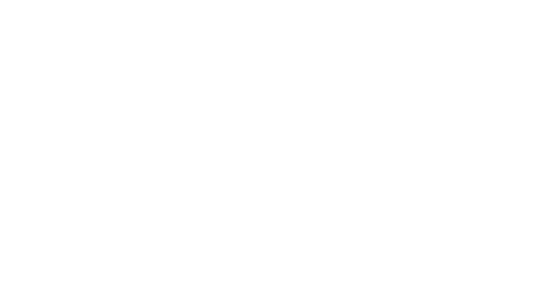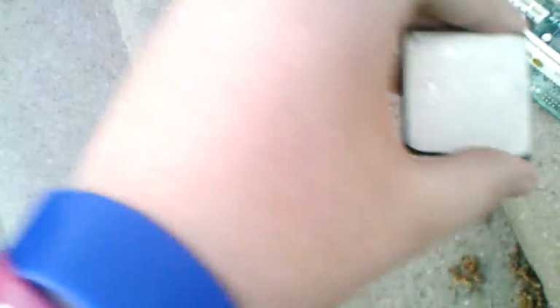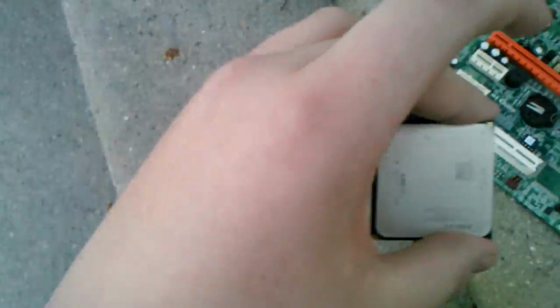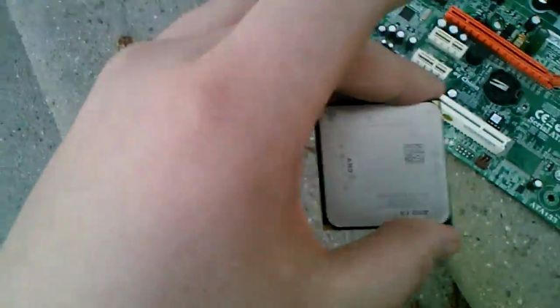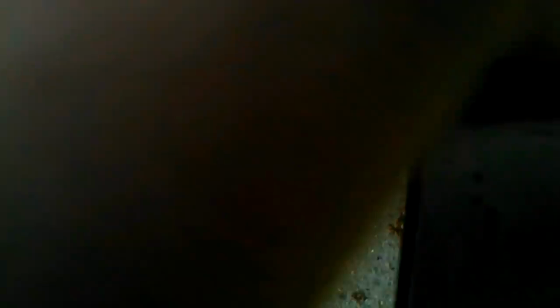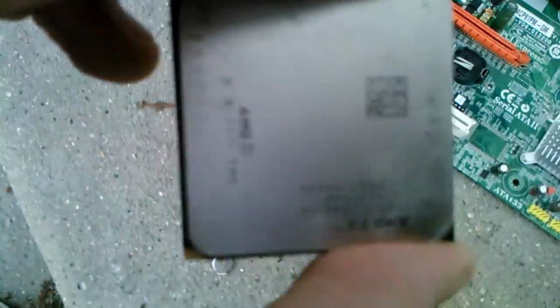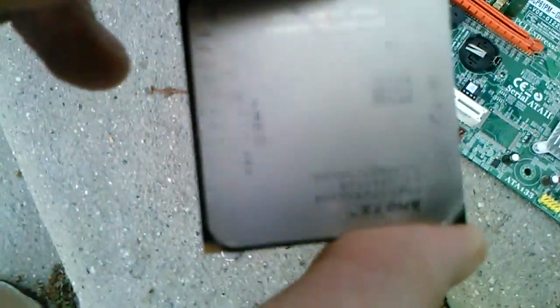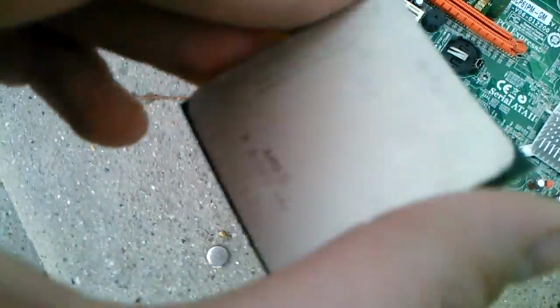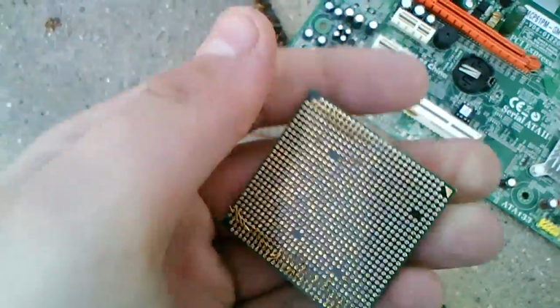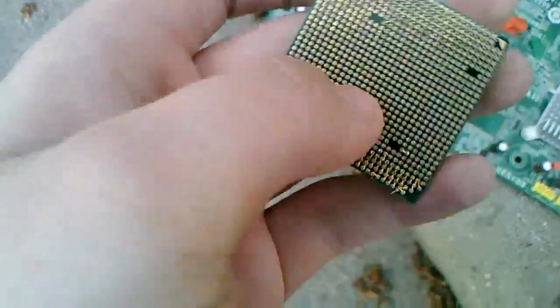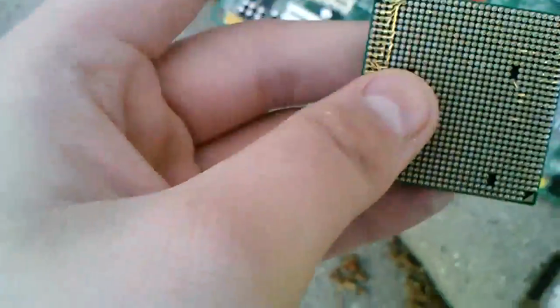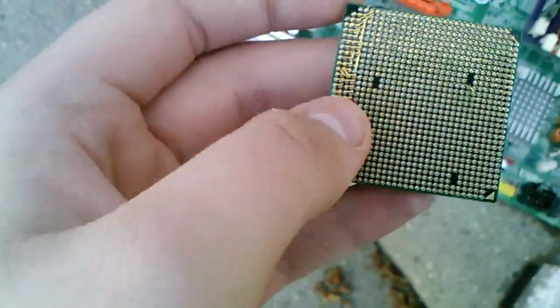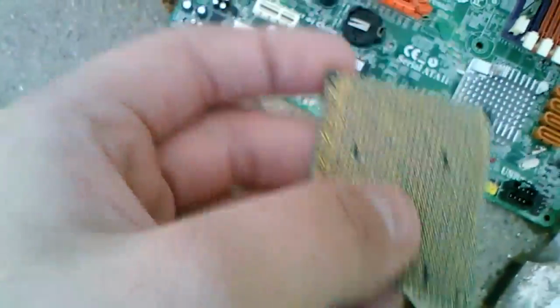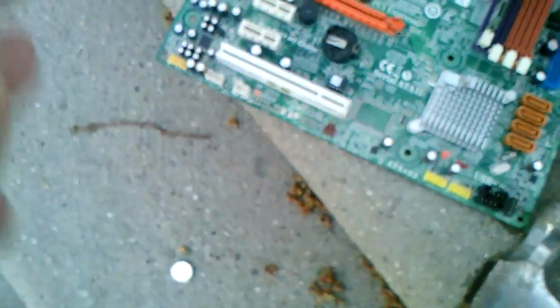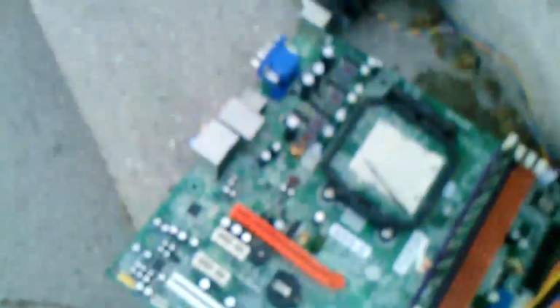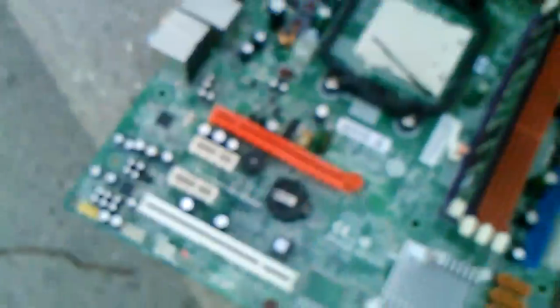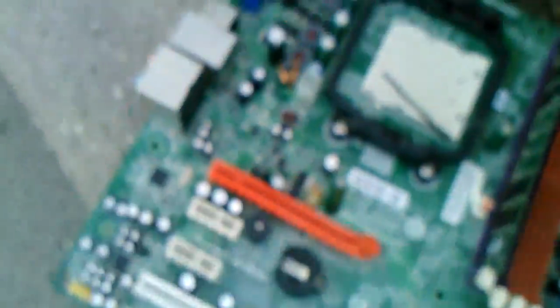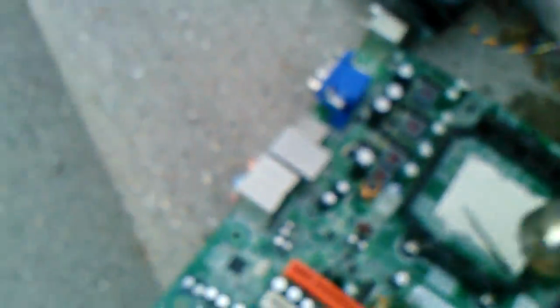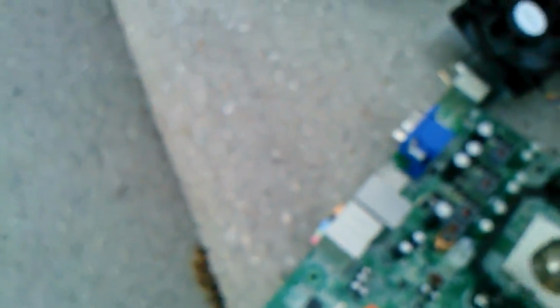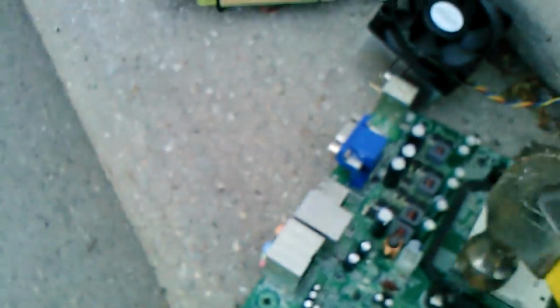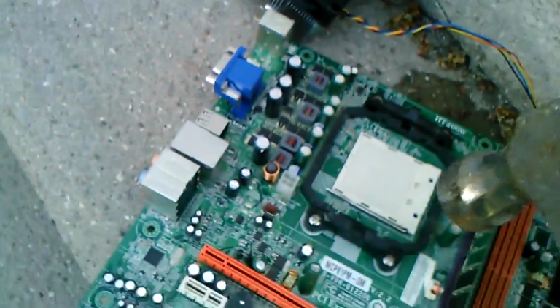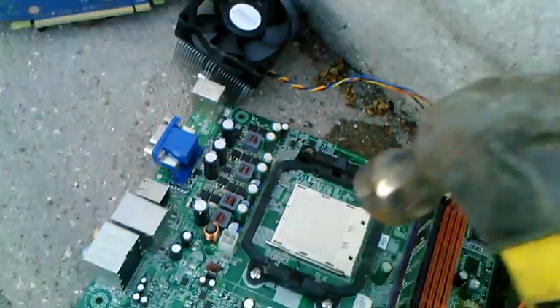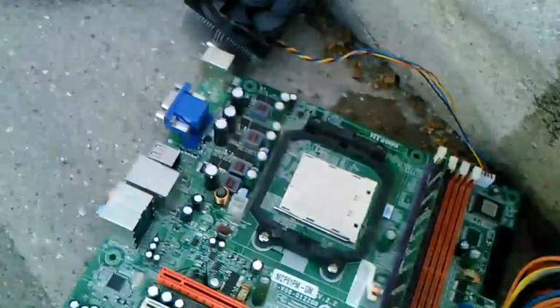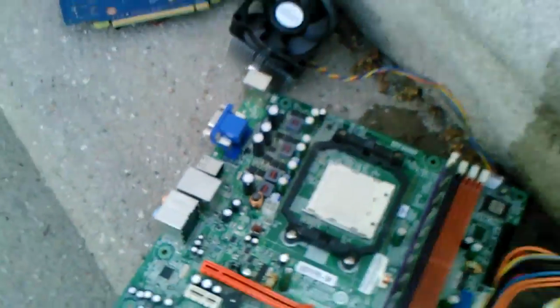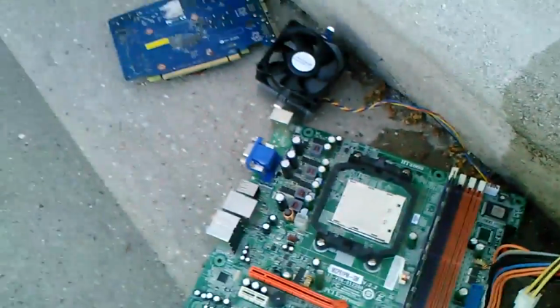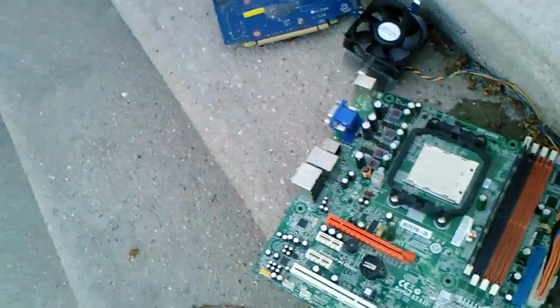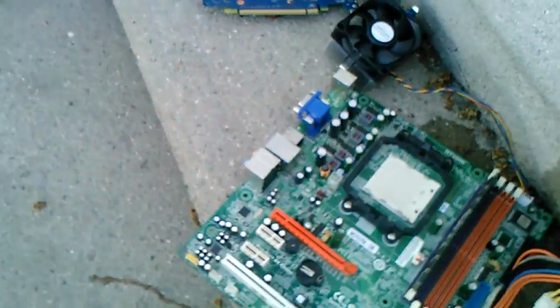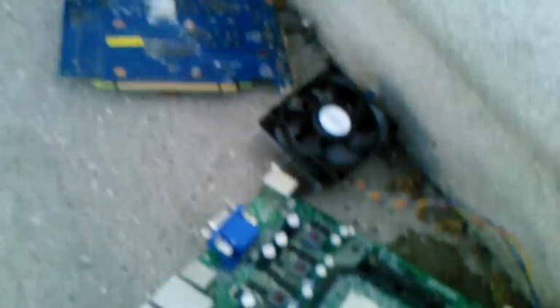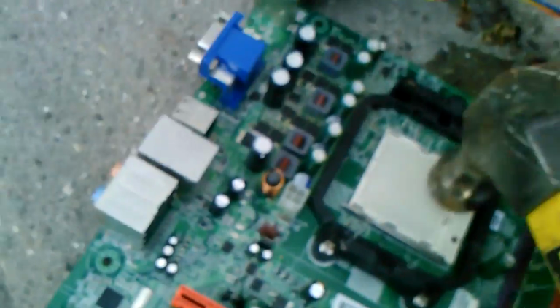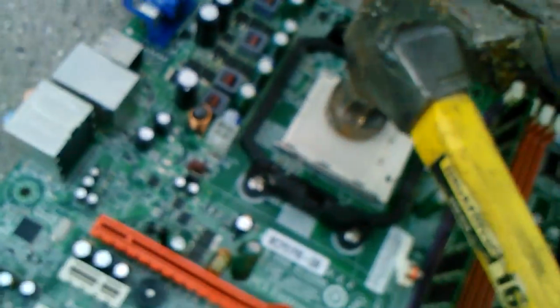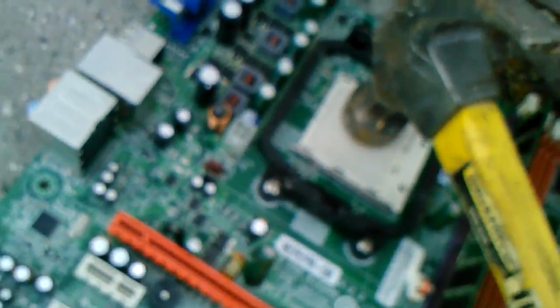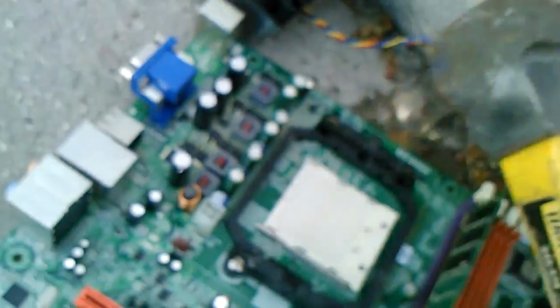We have an AMD FX-4300 — or 6300 — whatever, not needed right now. So right now I'm actually teaching how to unlock a CPU core. Simply, you want to go like...